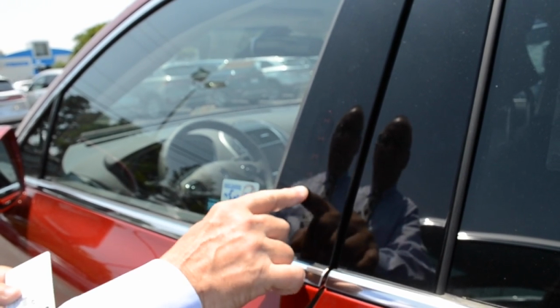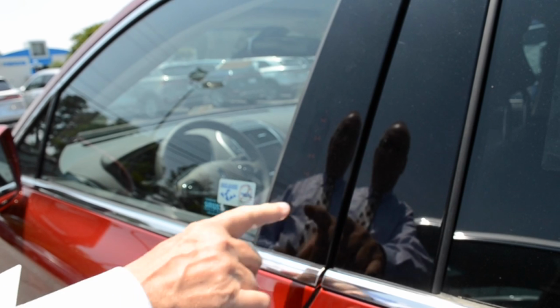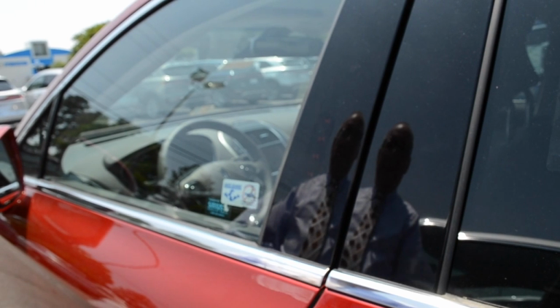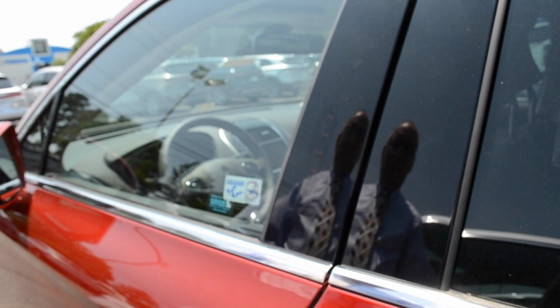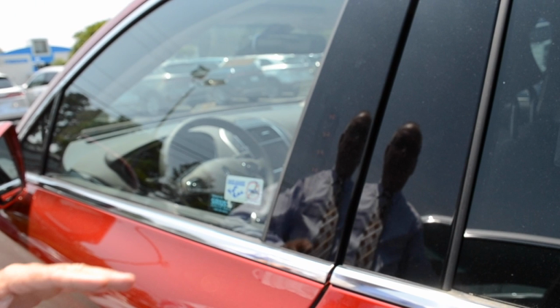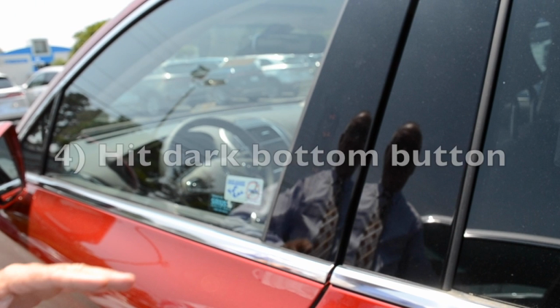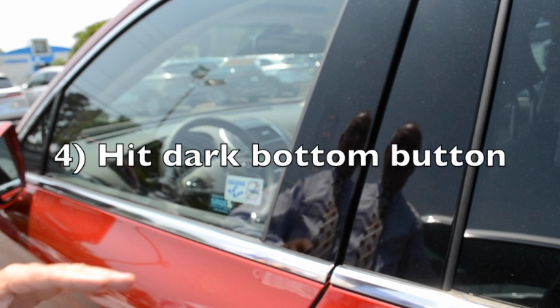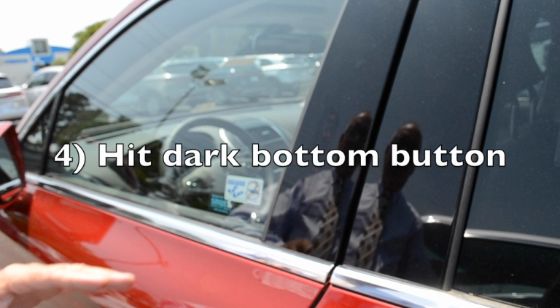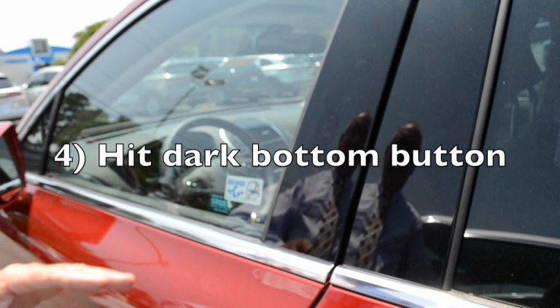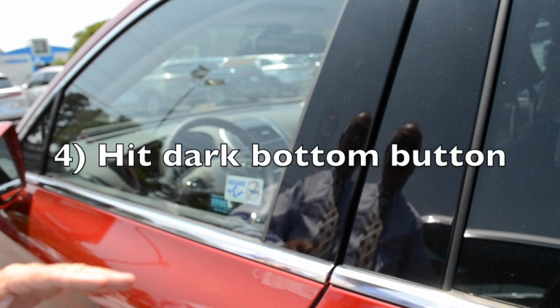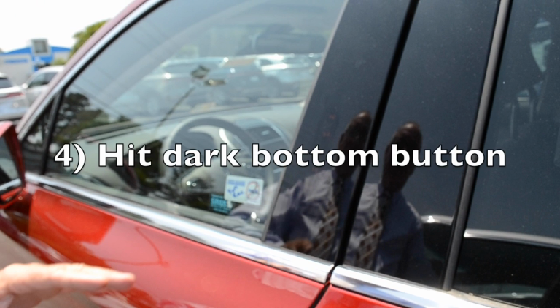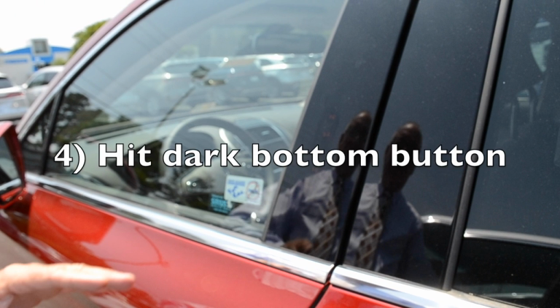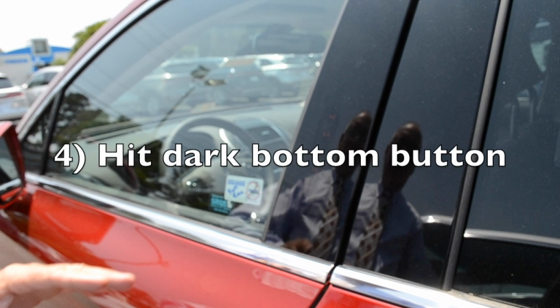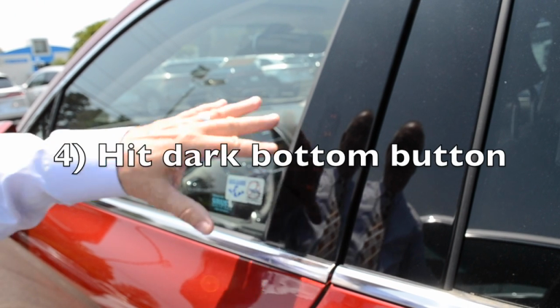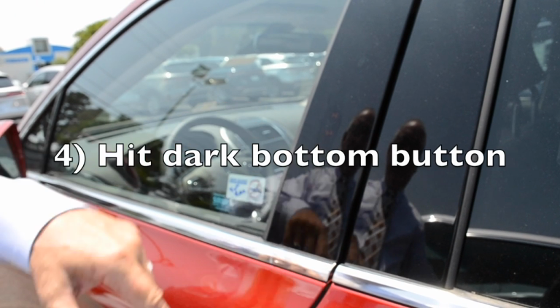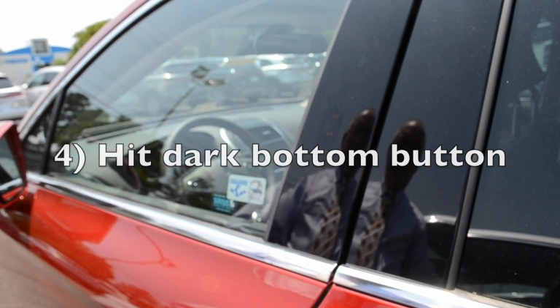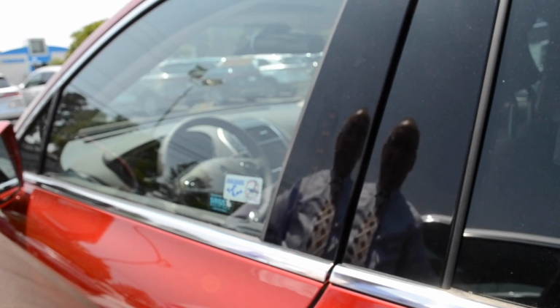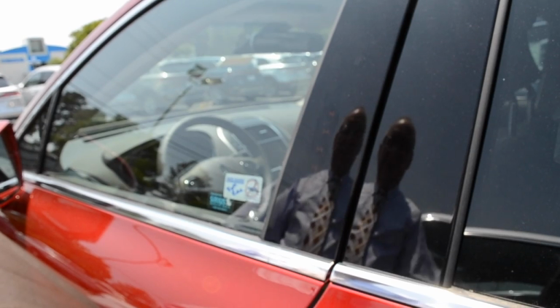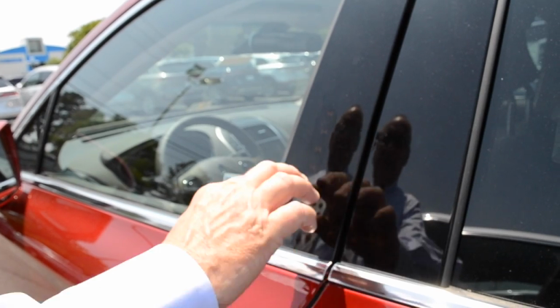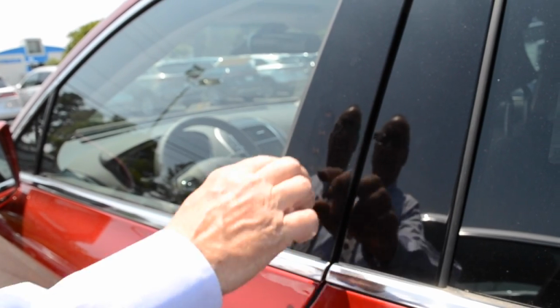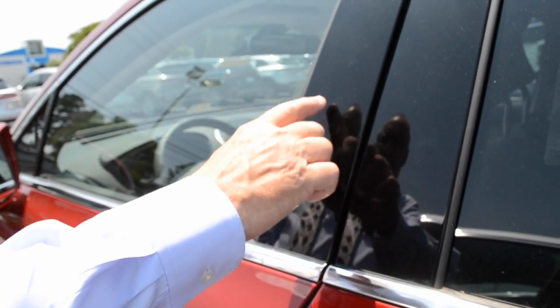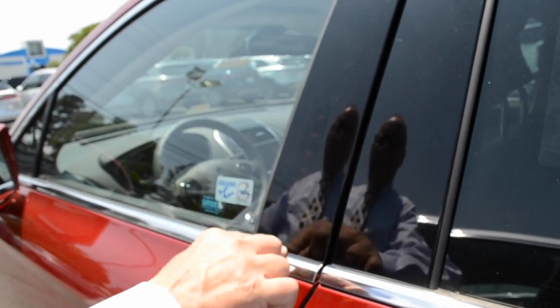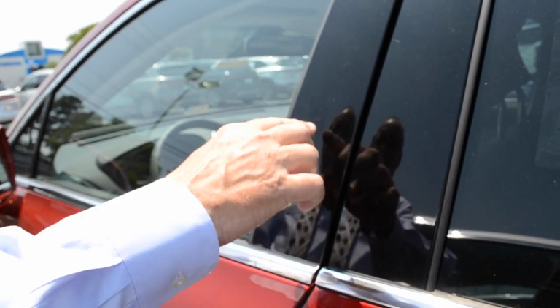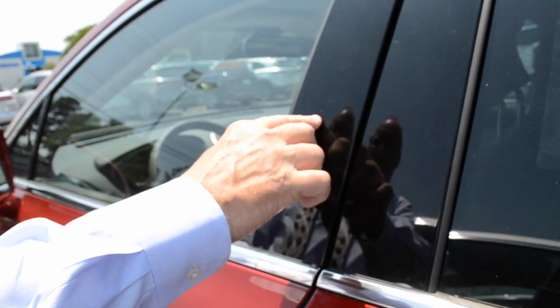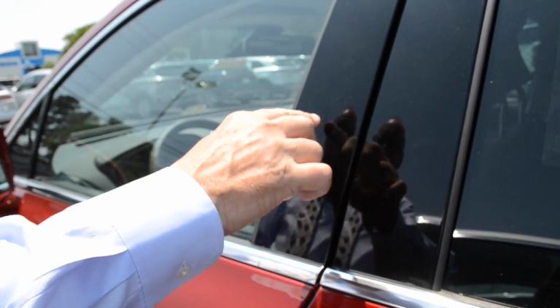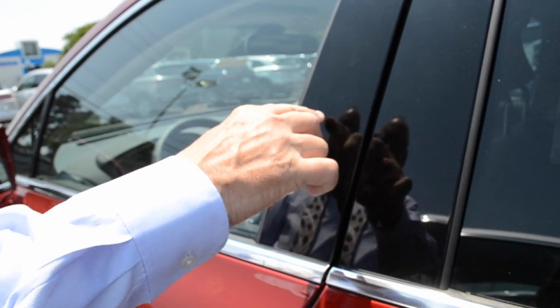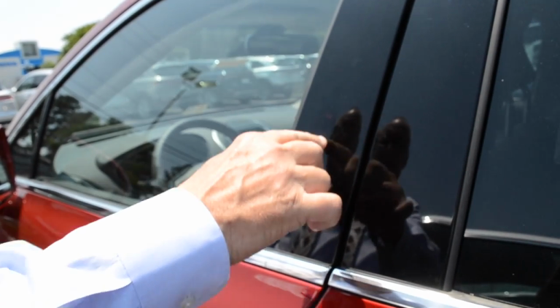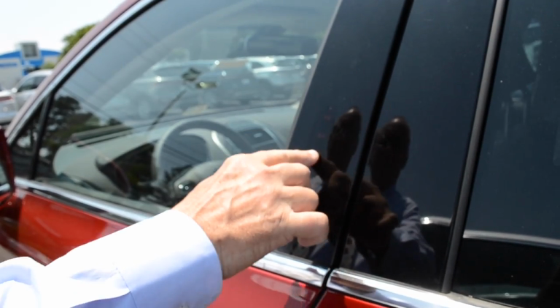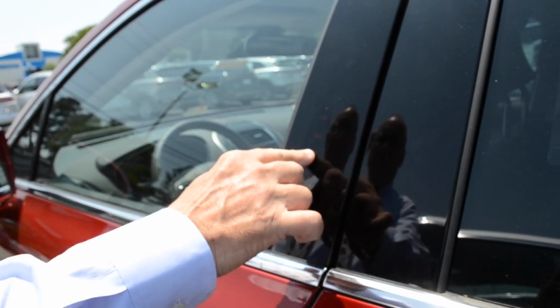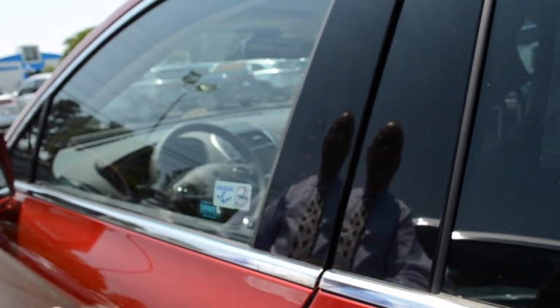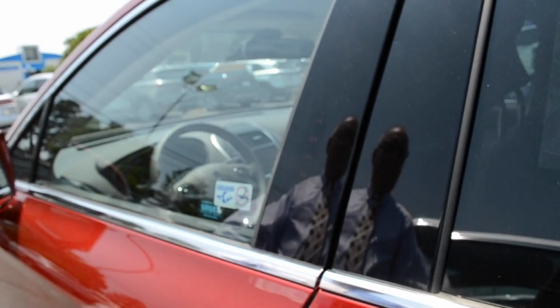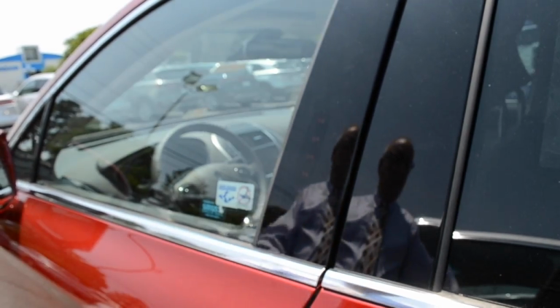Hit the last number. That locks your number in. Now when I go back in here and go one, two, three, four, five, it's going to open it up.